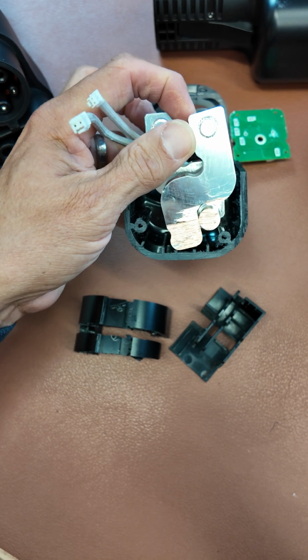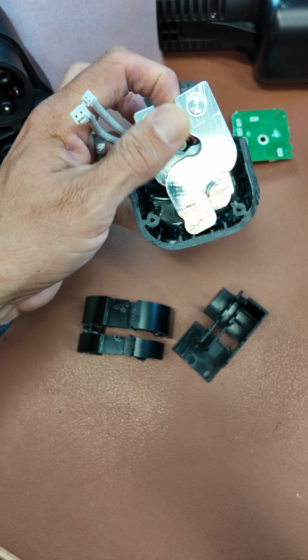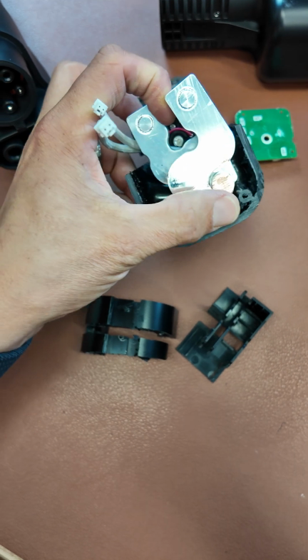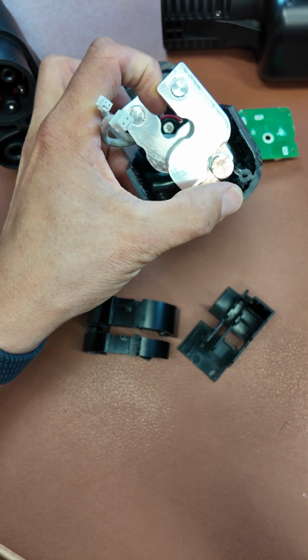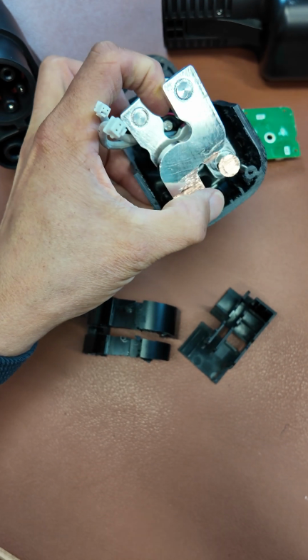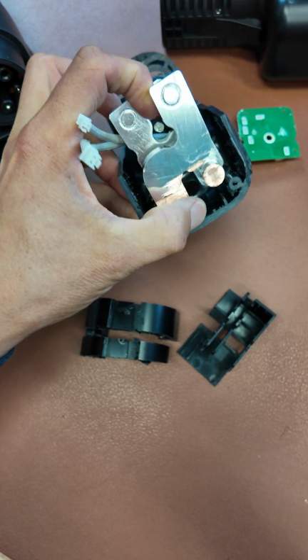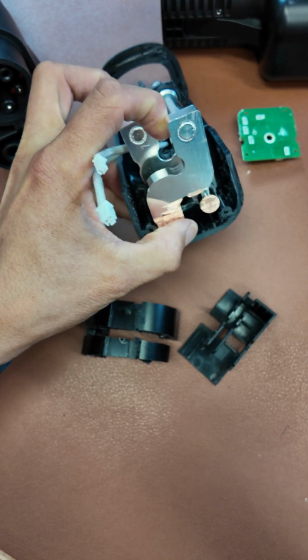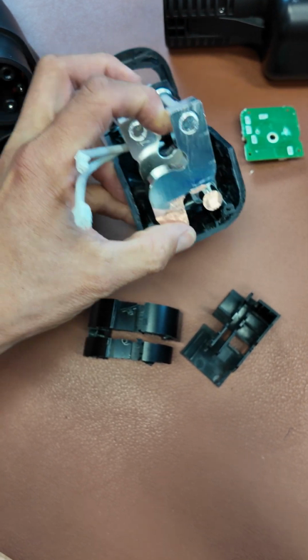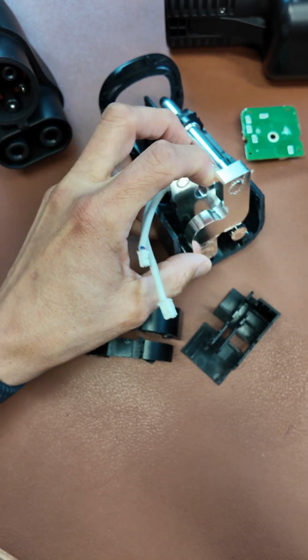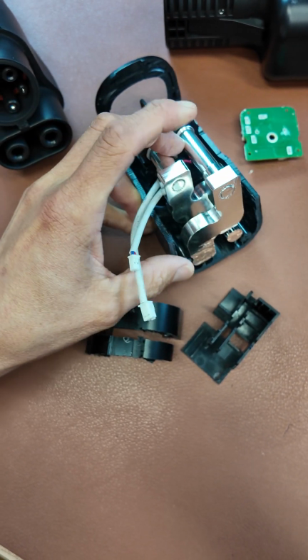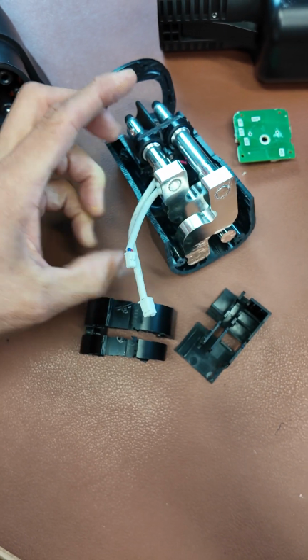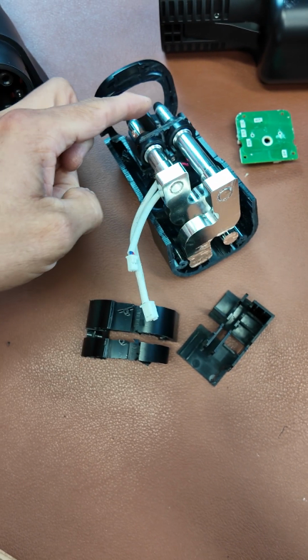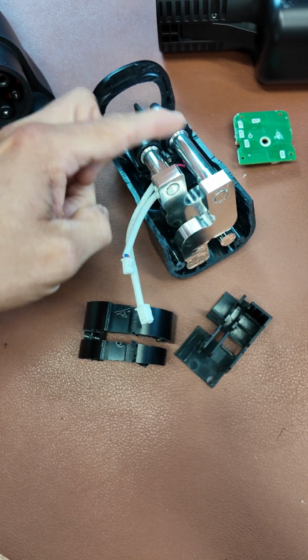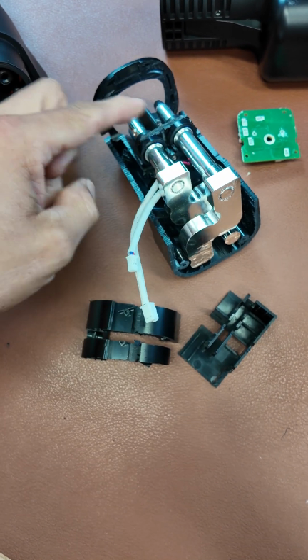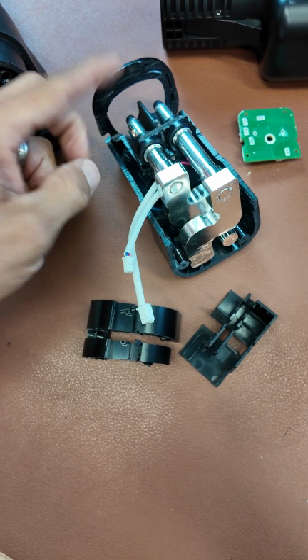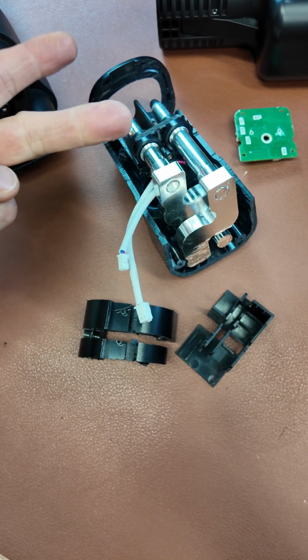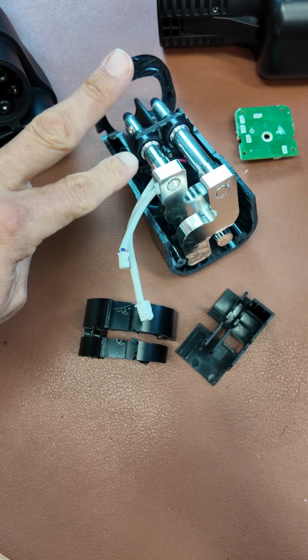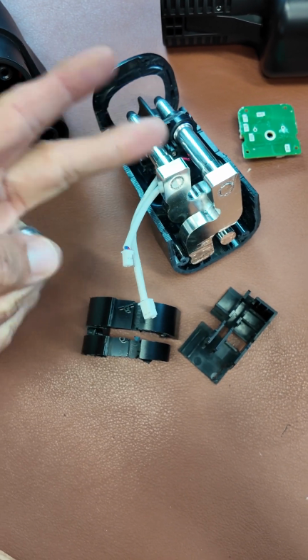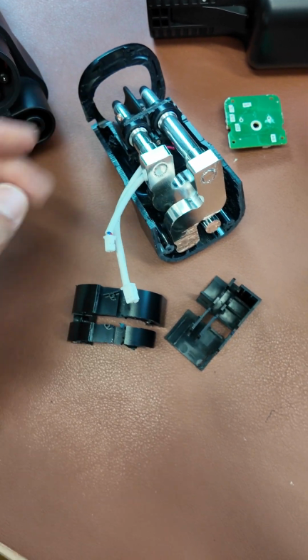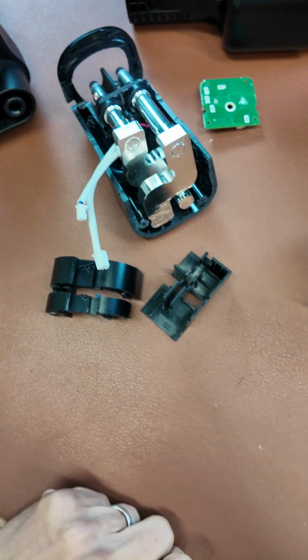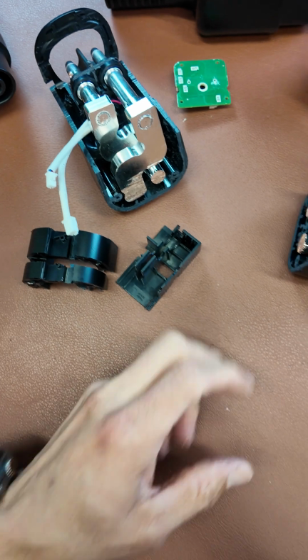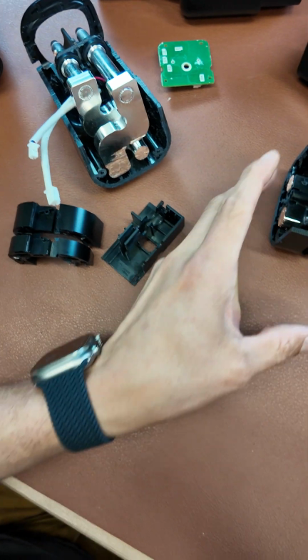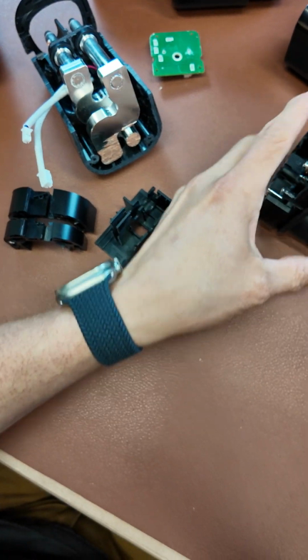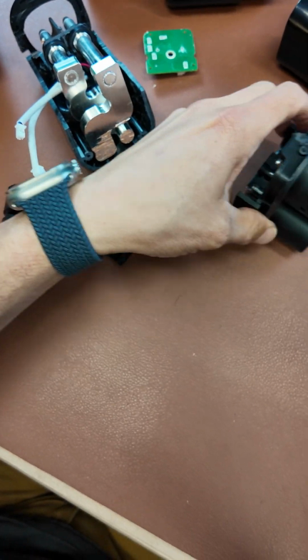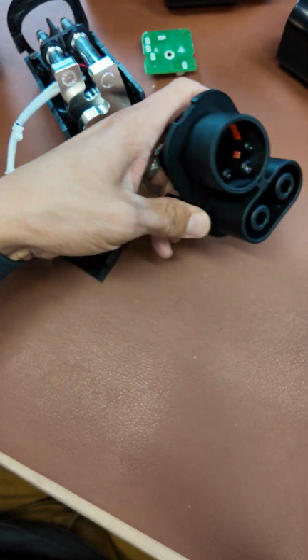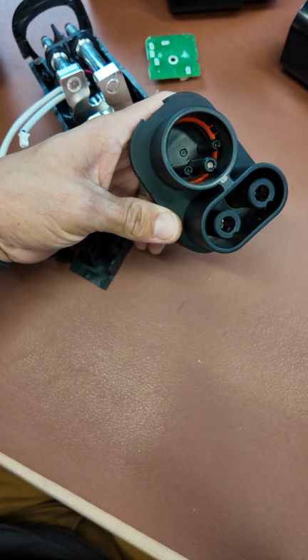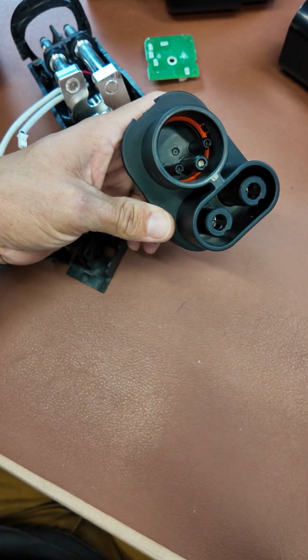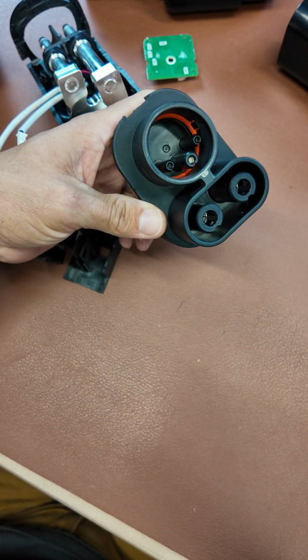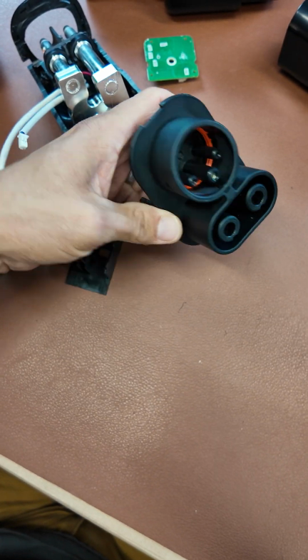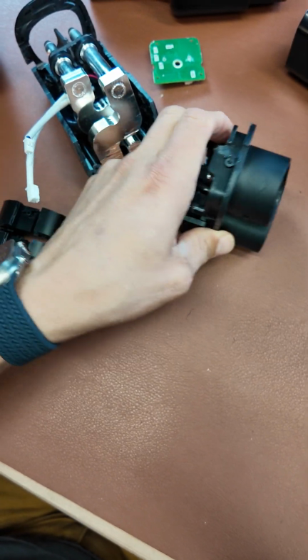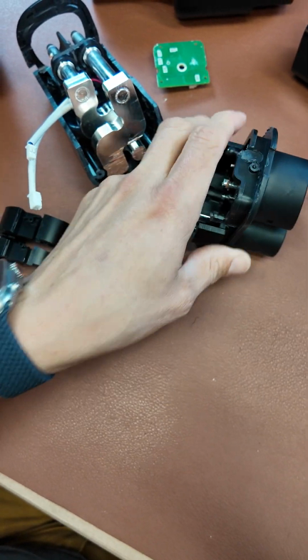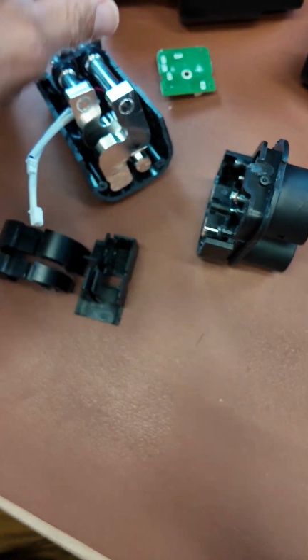And that's why we have these big, huge, funky bus bars here. They're basically taking positive and negative, swapping them across on the inside of the connector, and sending them over to that side.